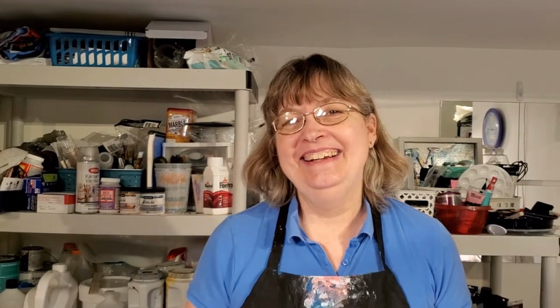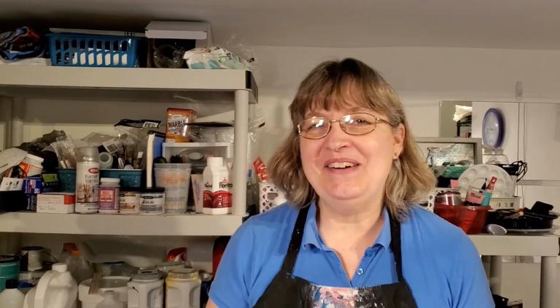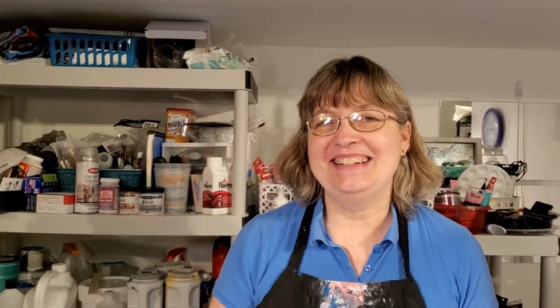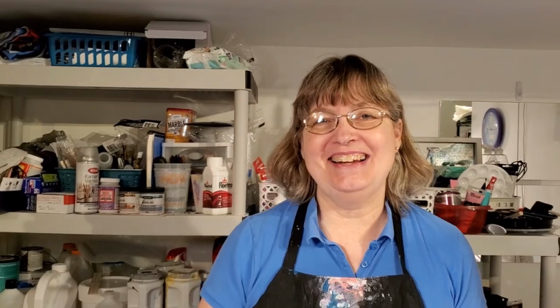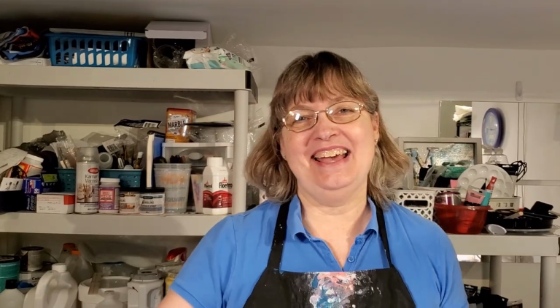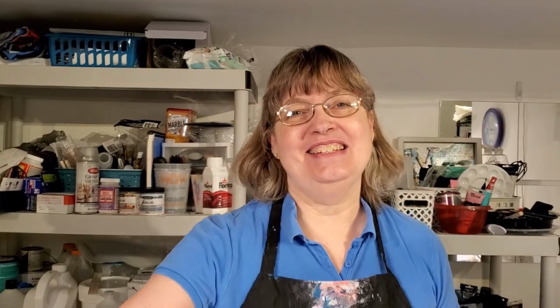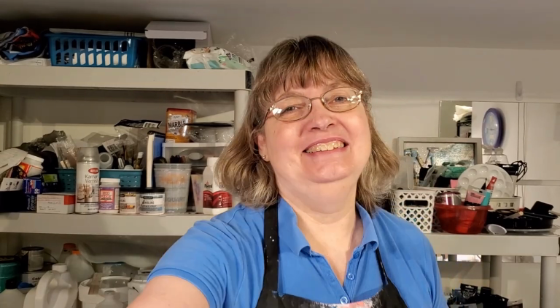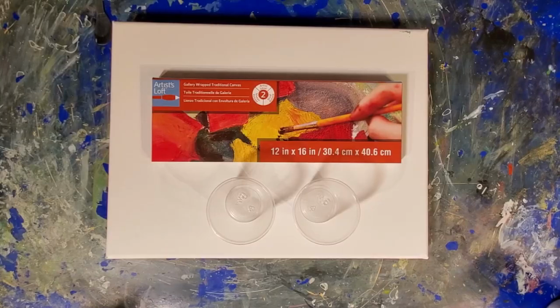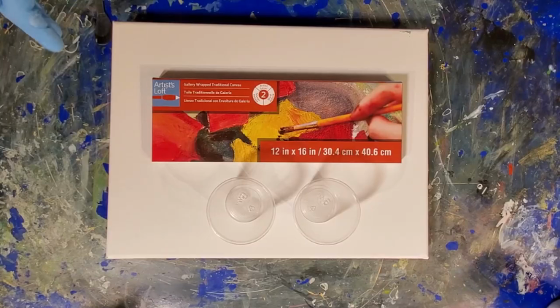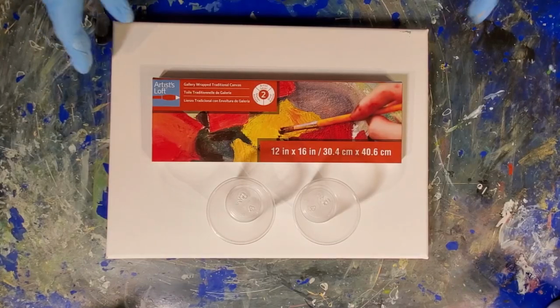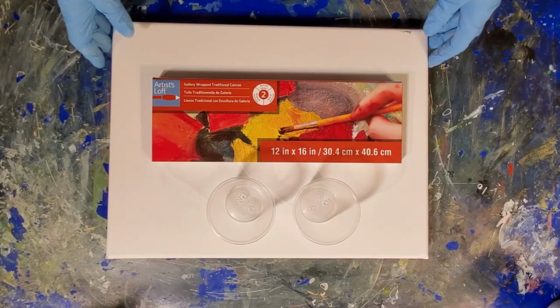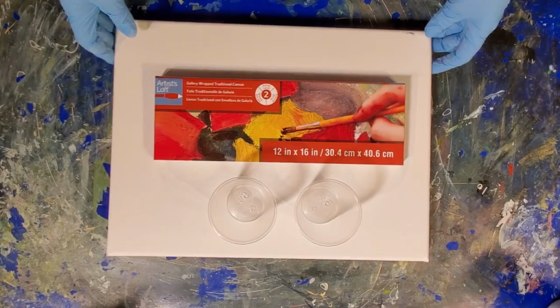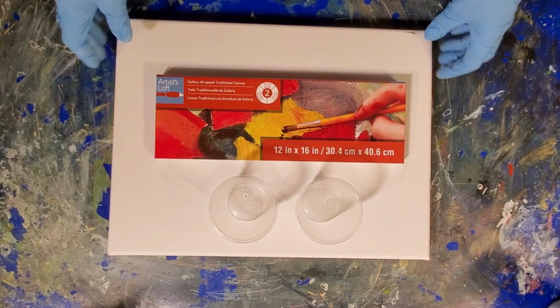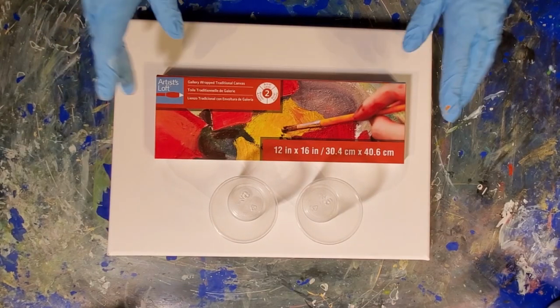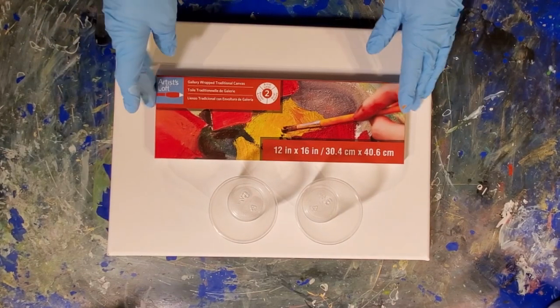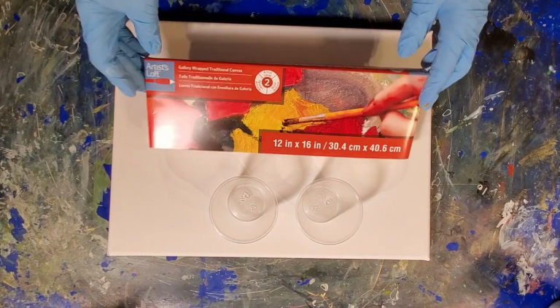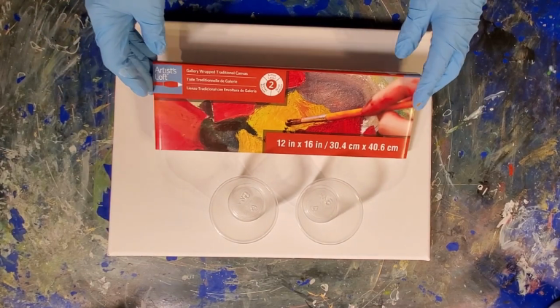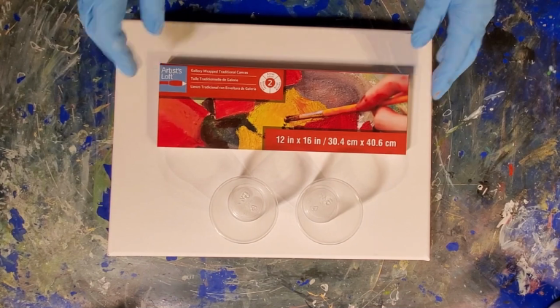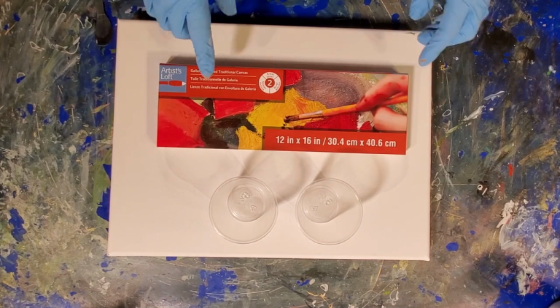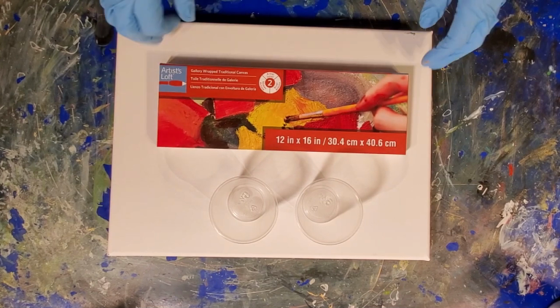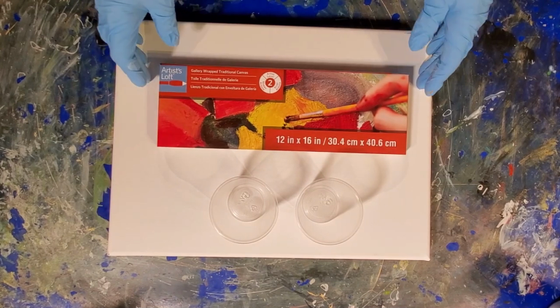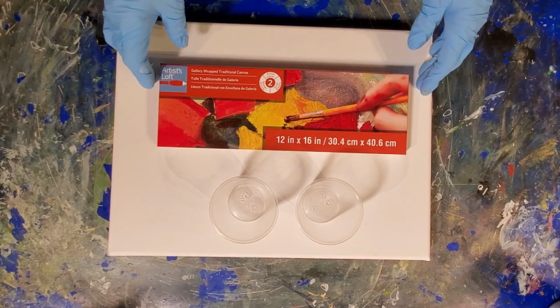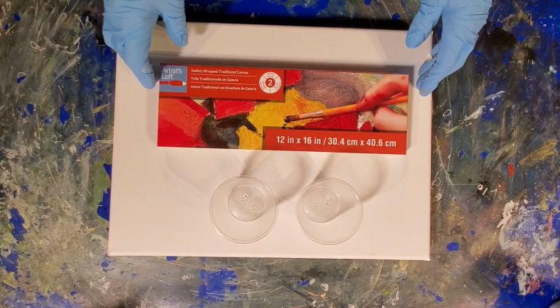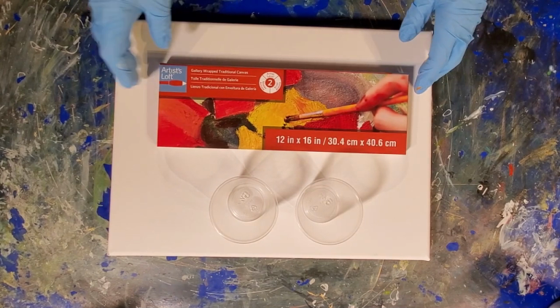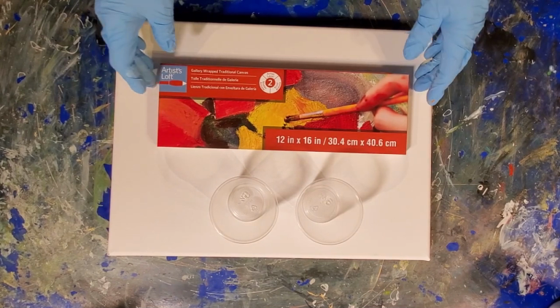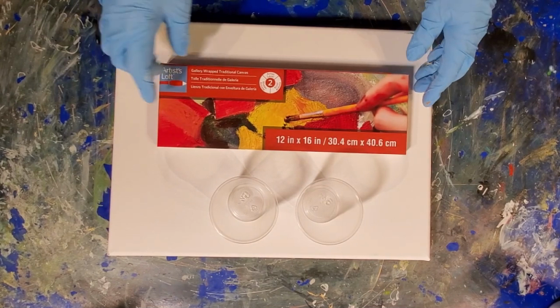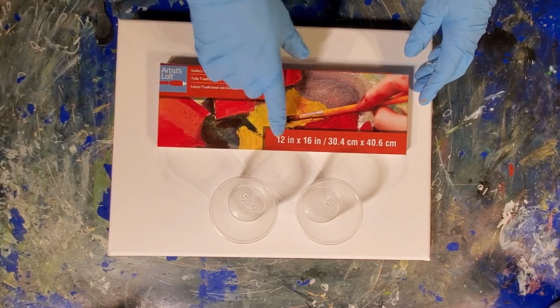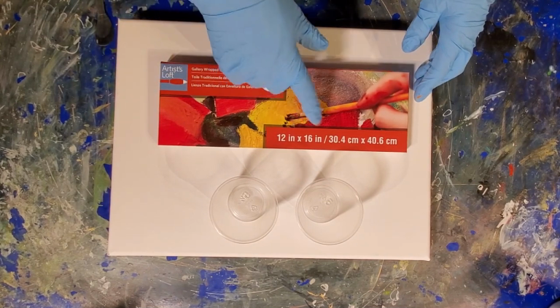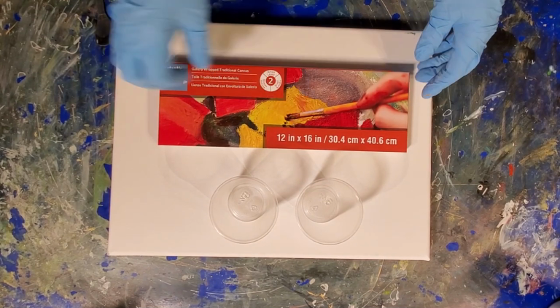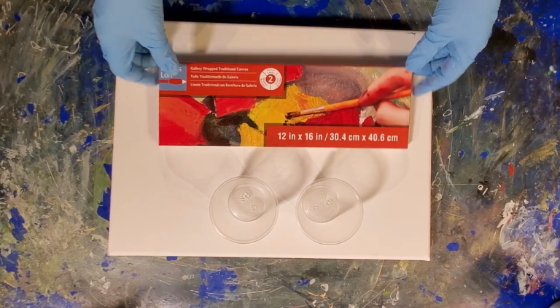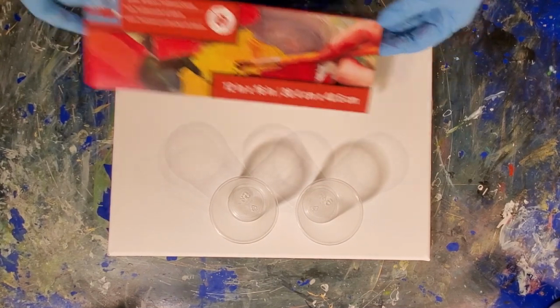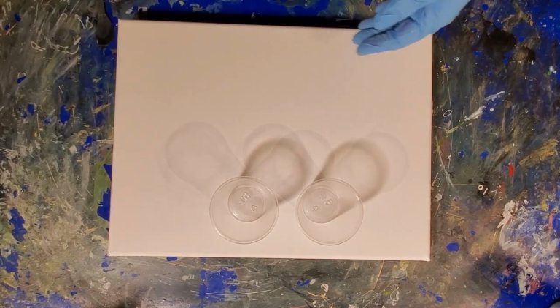Let's go down to the canvas. I'm going to be working on an Artist Loft level 2 gallery wrapped canvas — this is a 12 by 16.